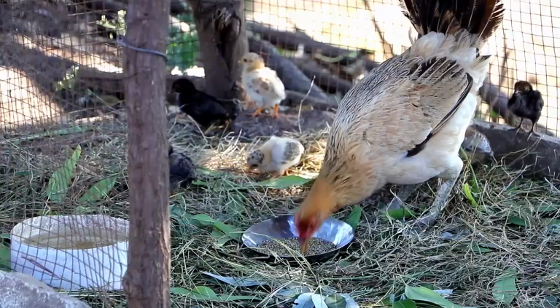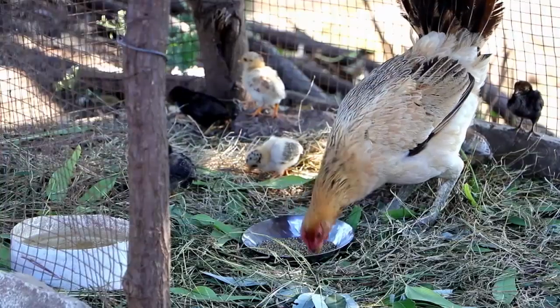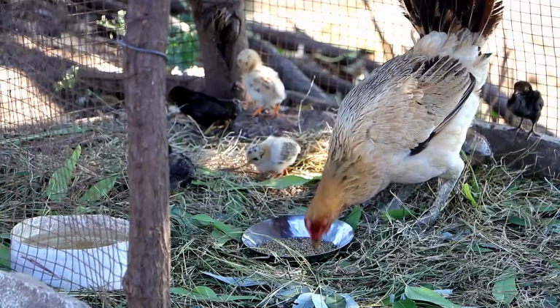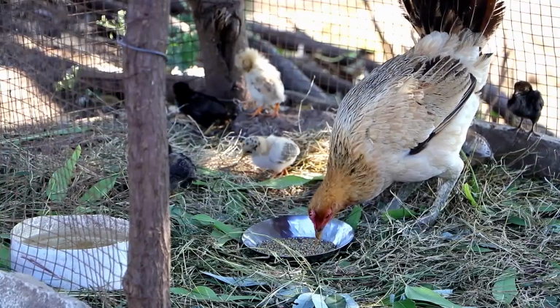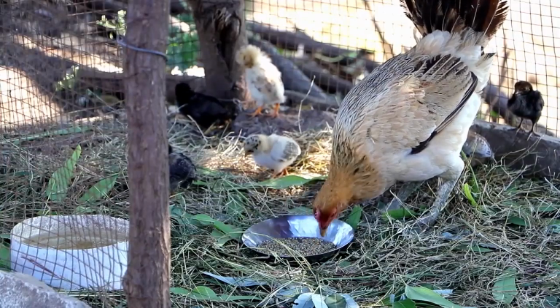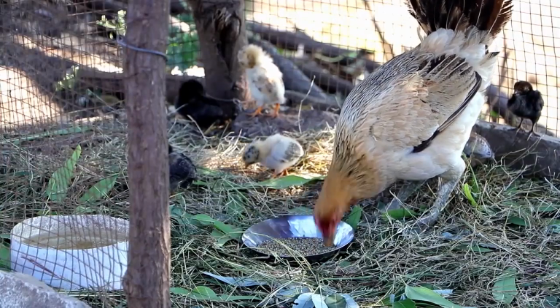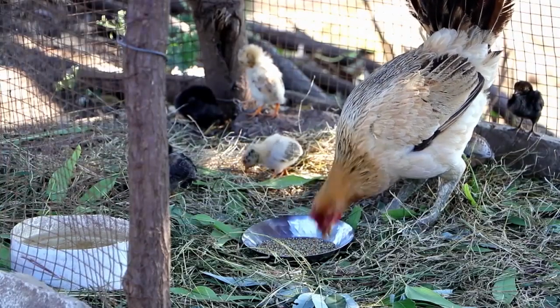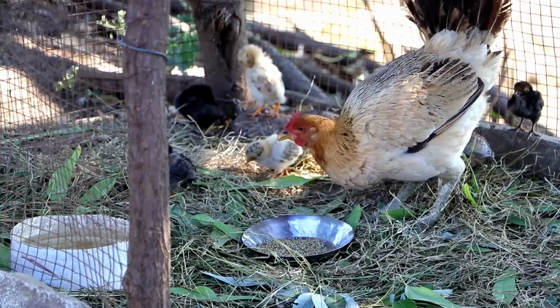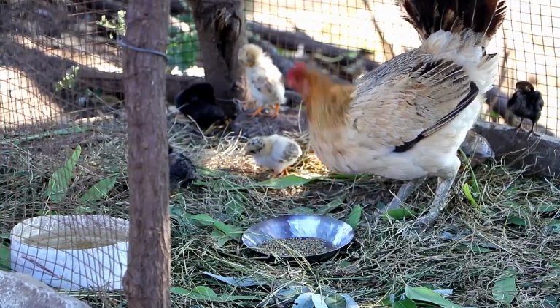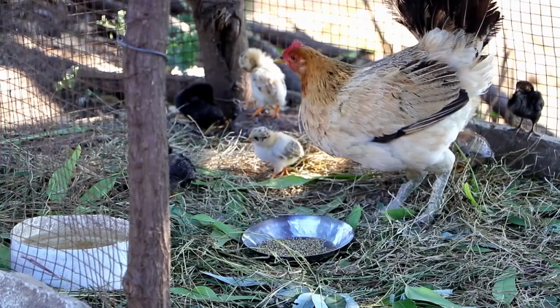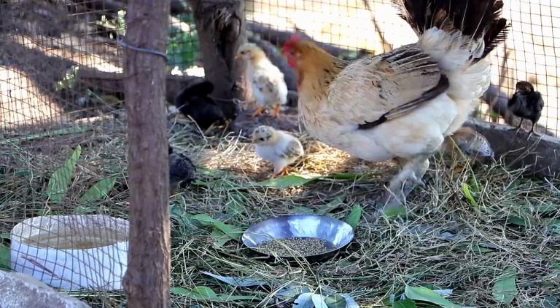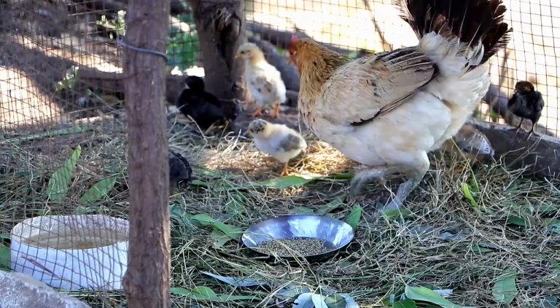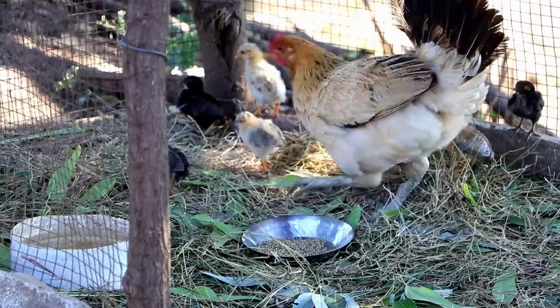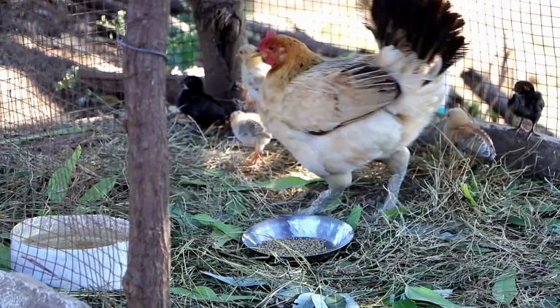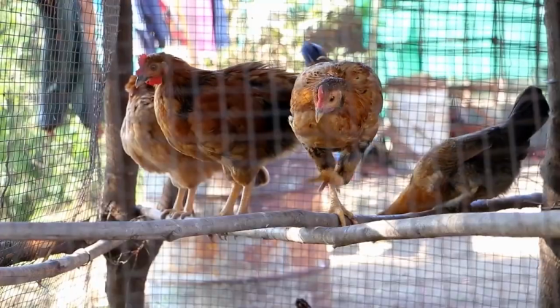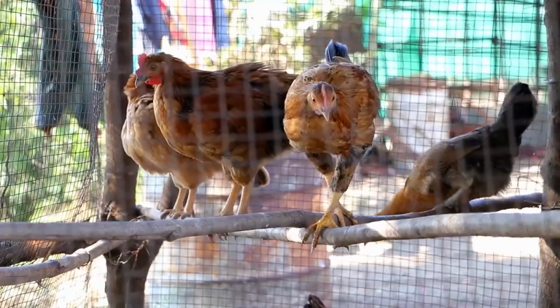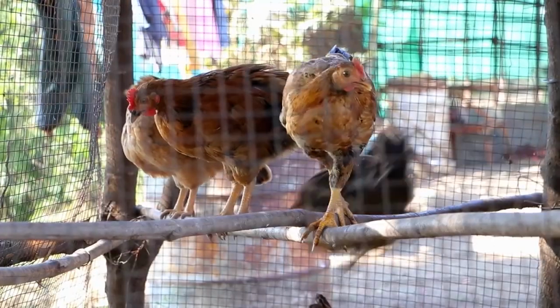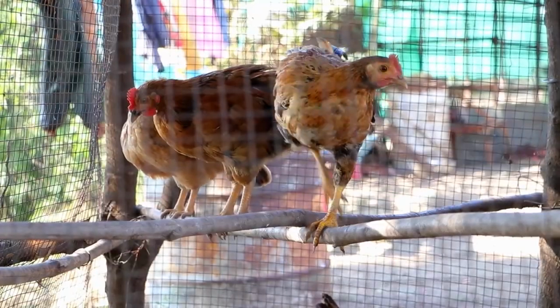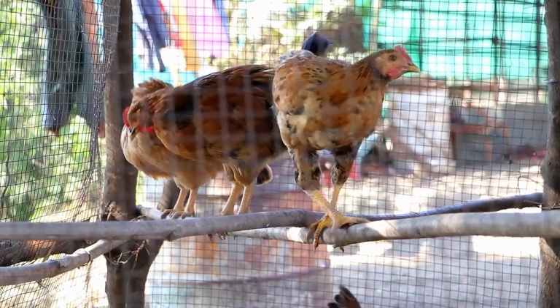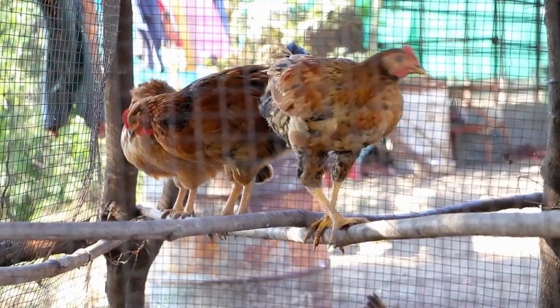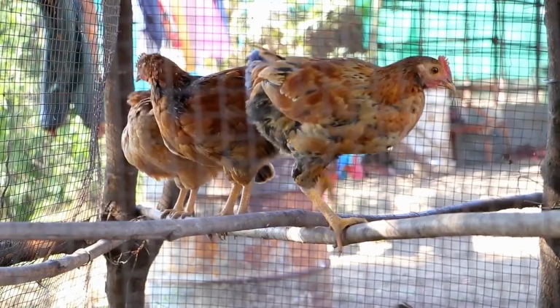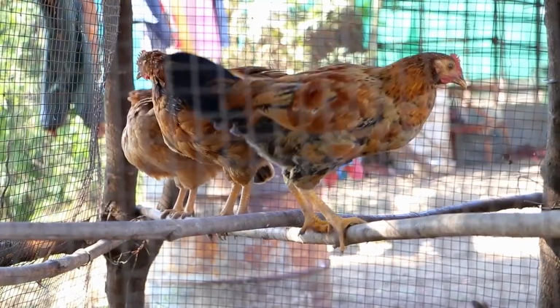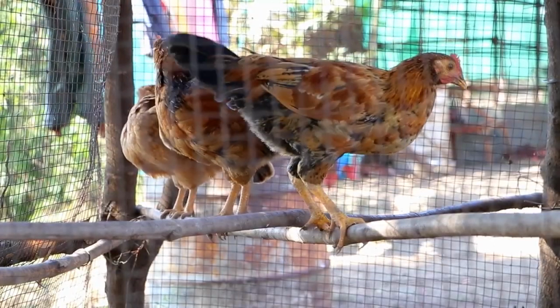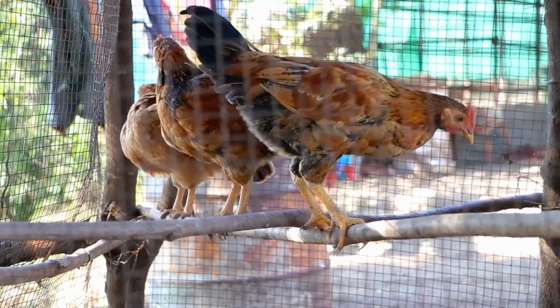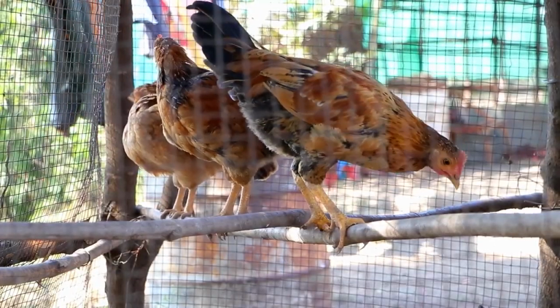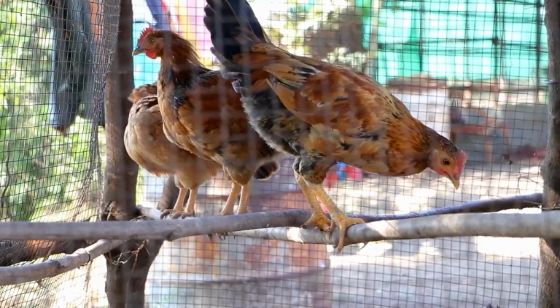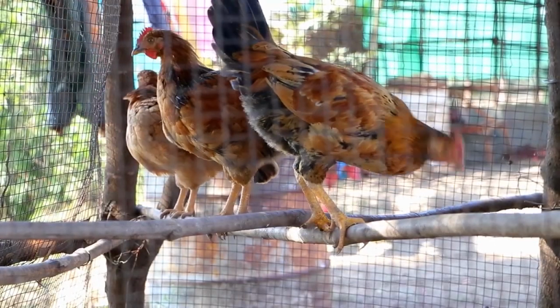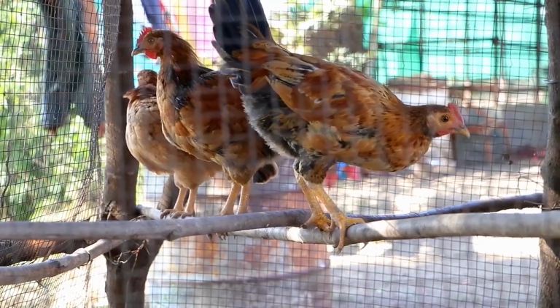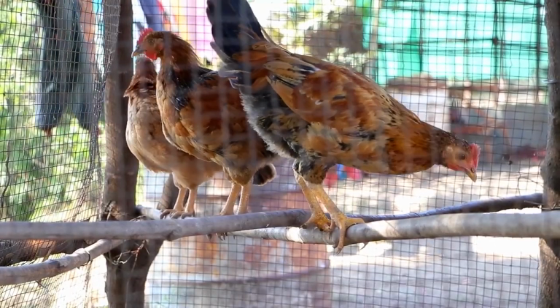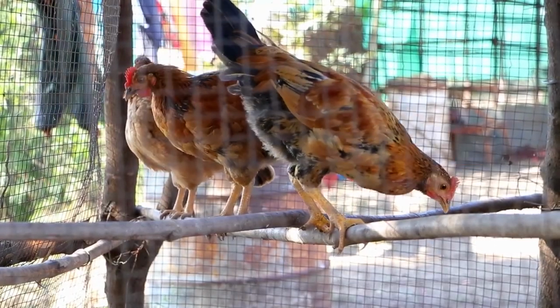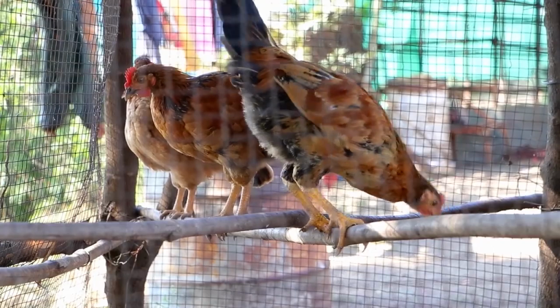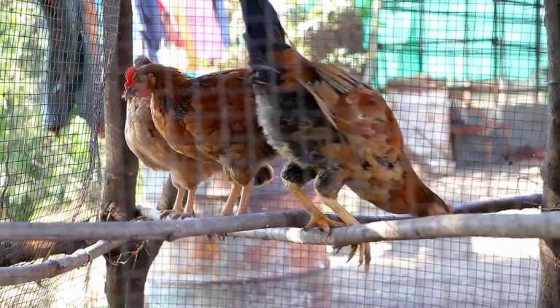If you take care of your chickens, they will stay healthy and you will get more eggs, more meat and more profit.